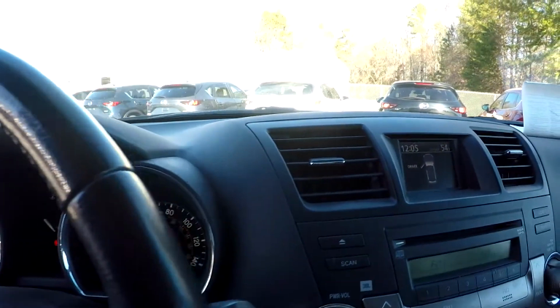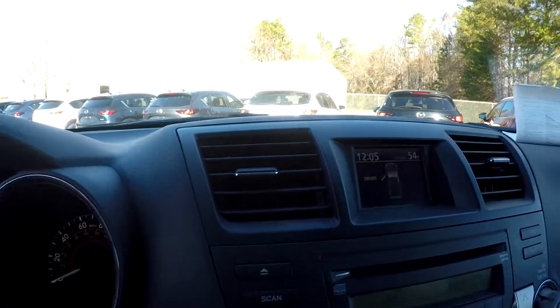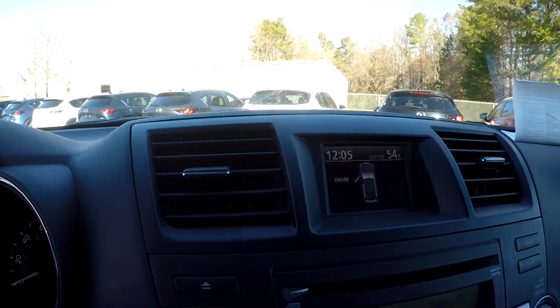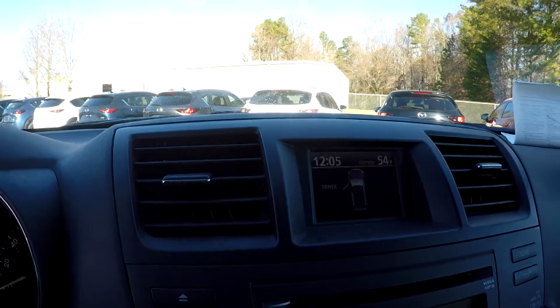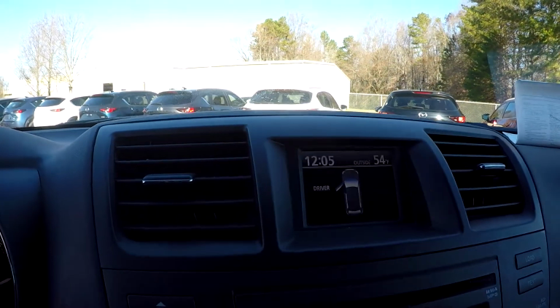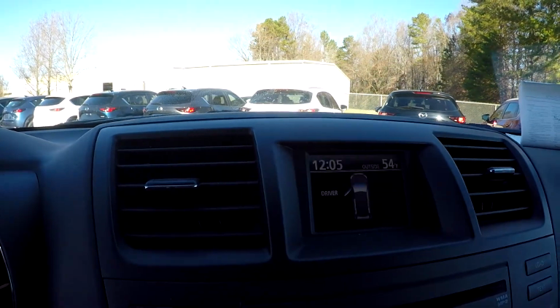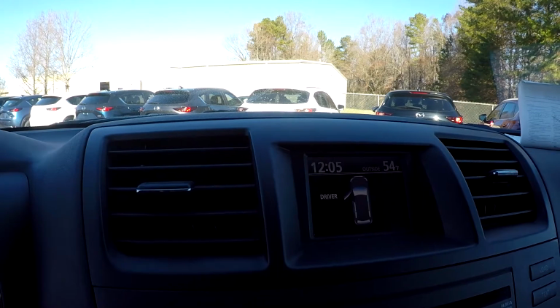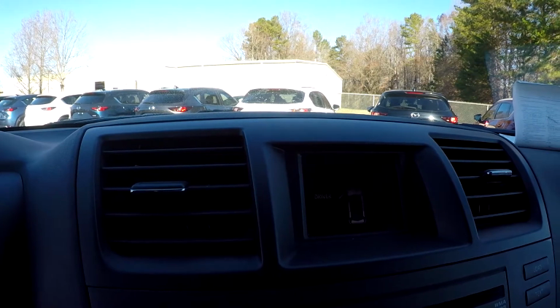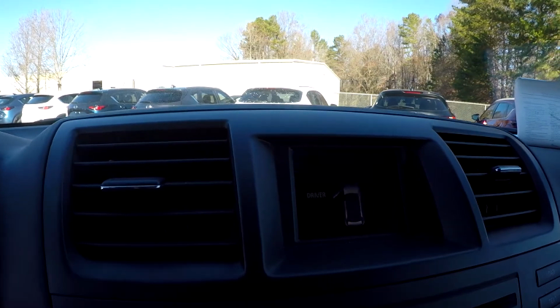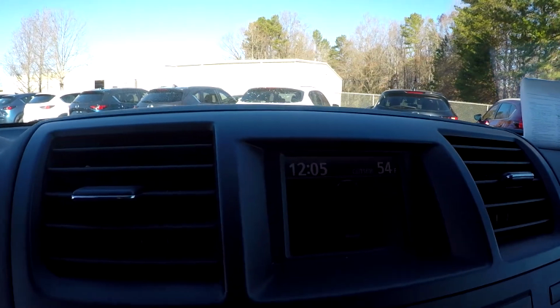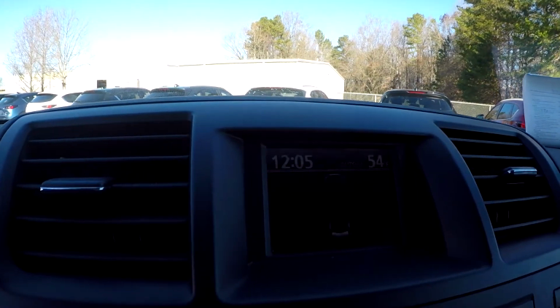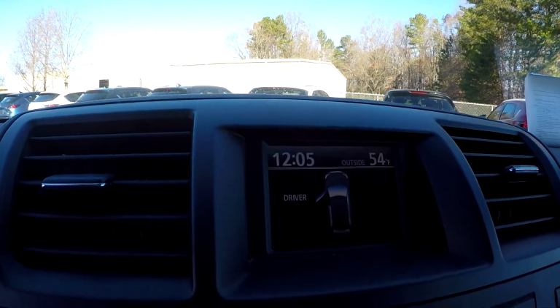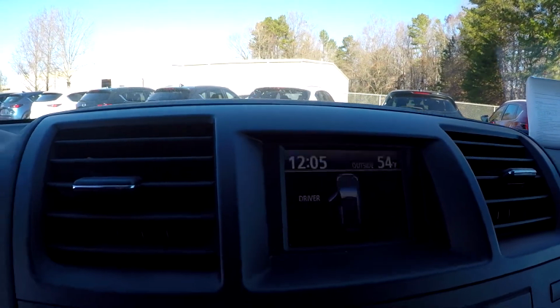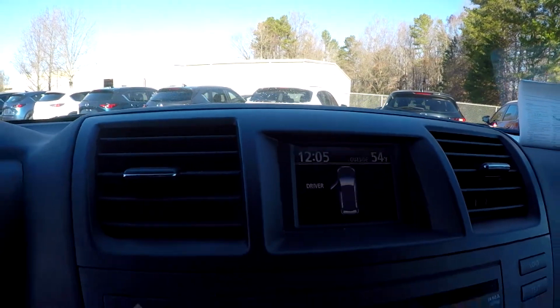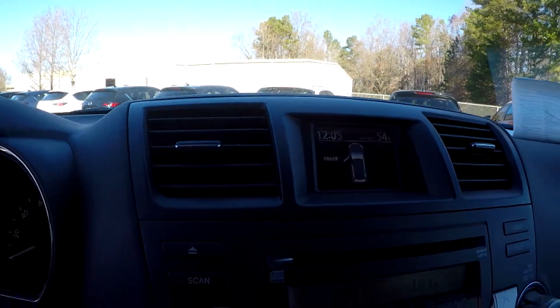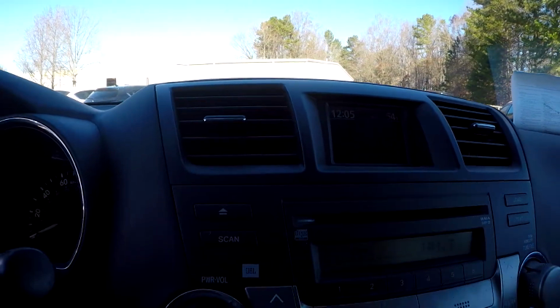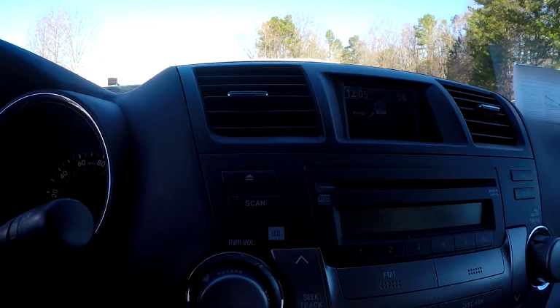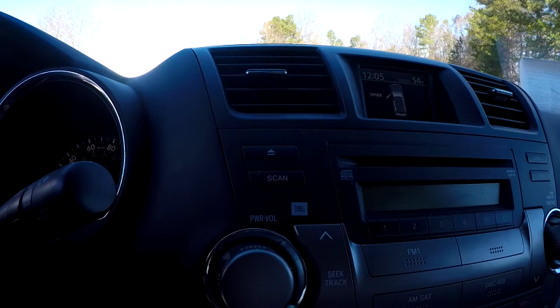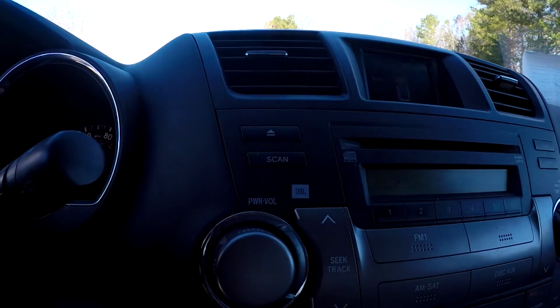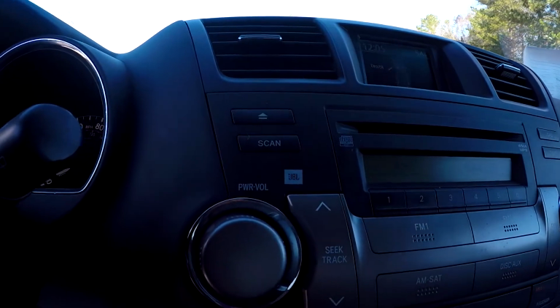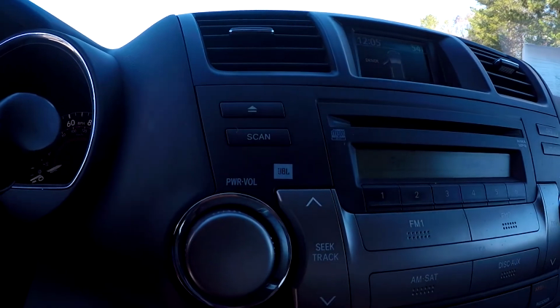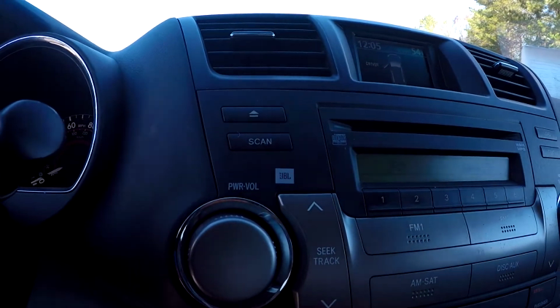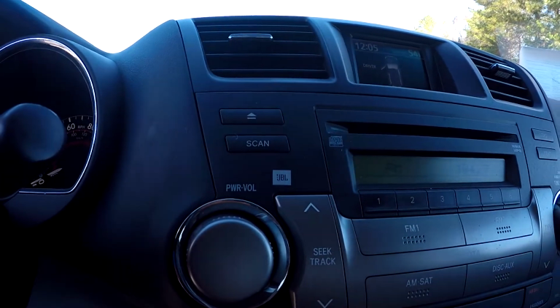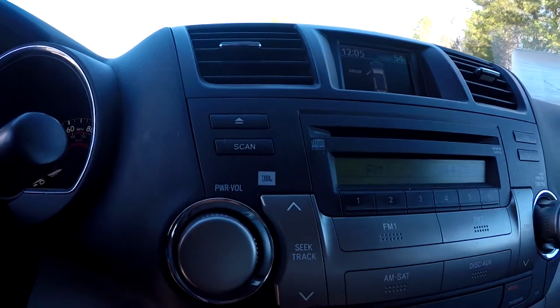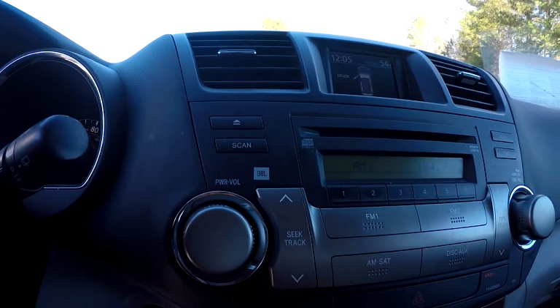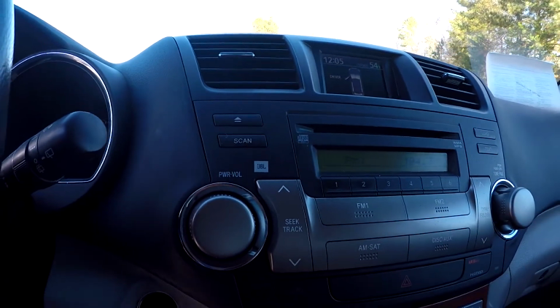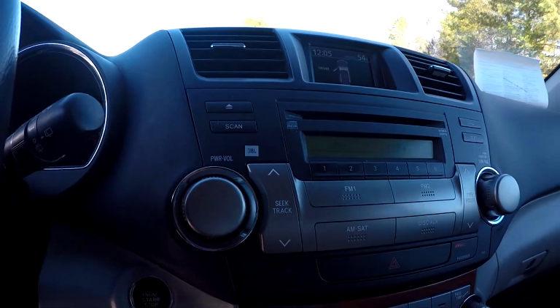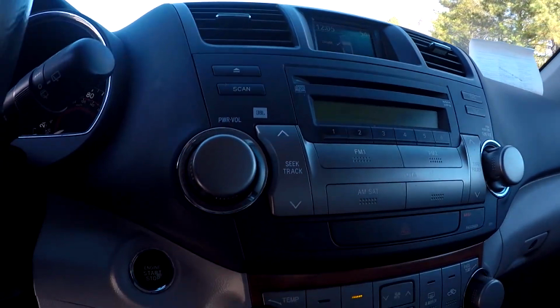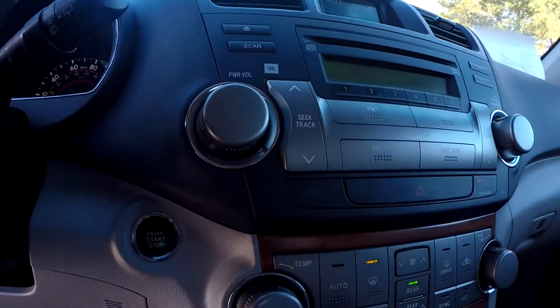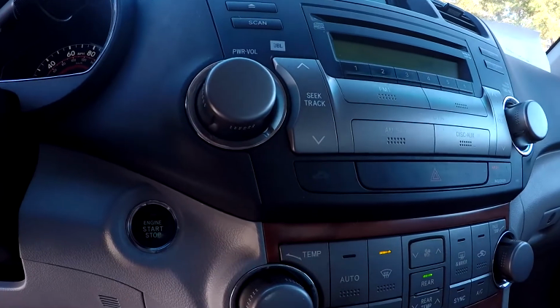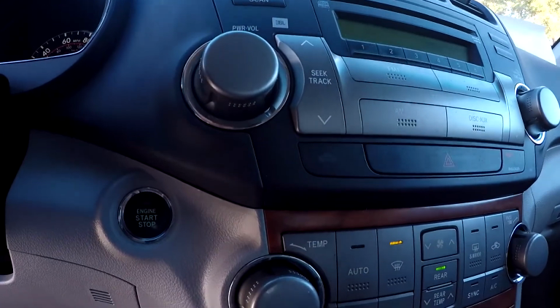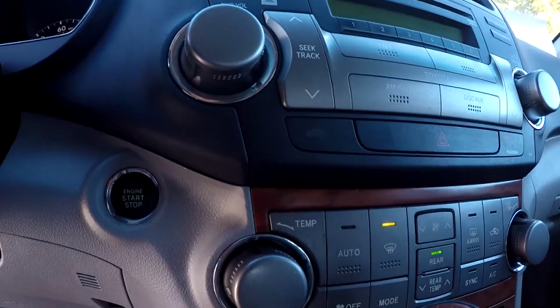Looking up here, this is going to be where your display area is. You will see your backup camera display here also. For your radio options, you are going to be able to have AM and FM radio. CD is also available there for you. Climate control is going to be just below.